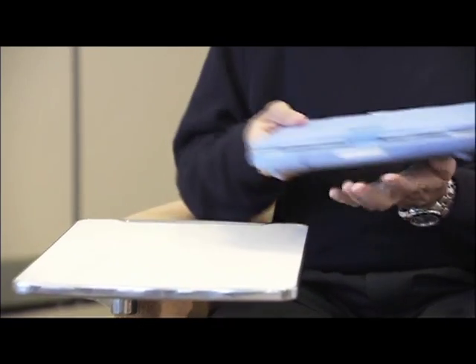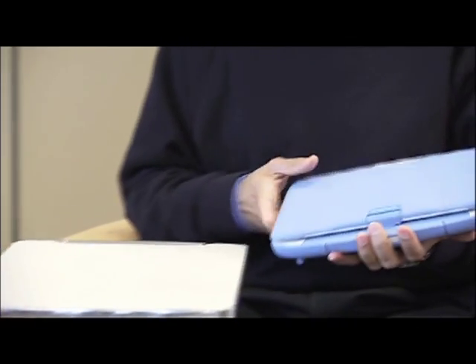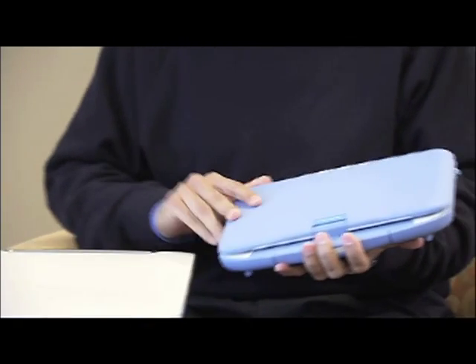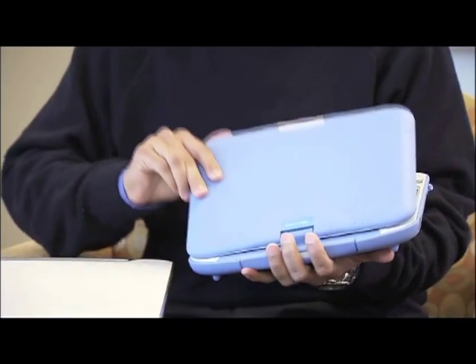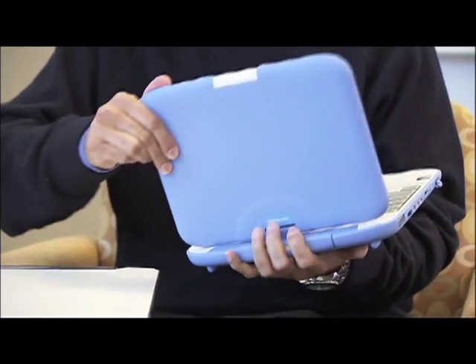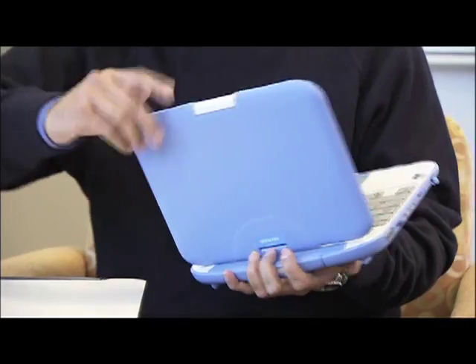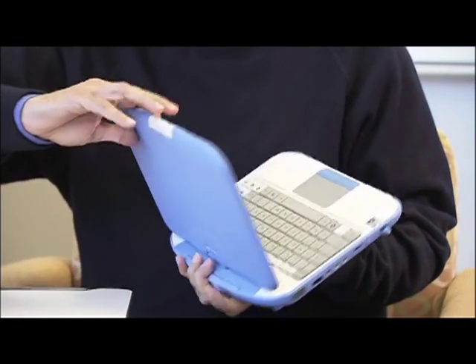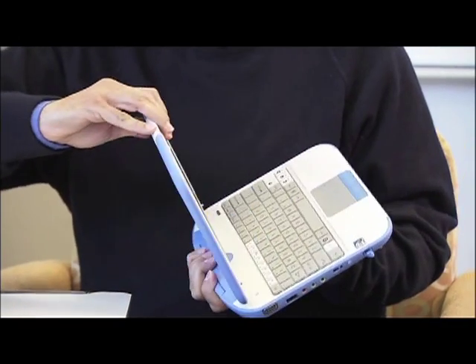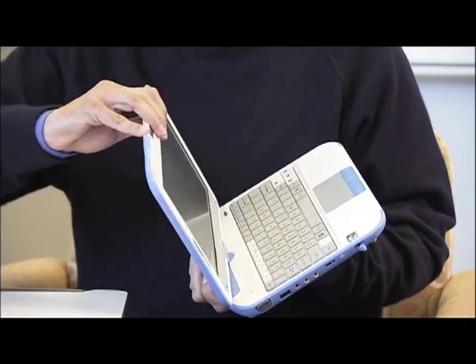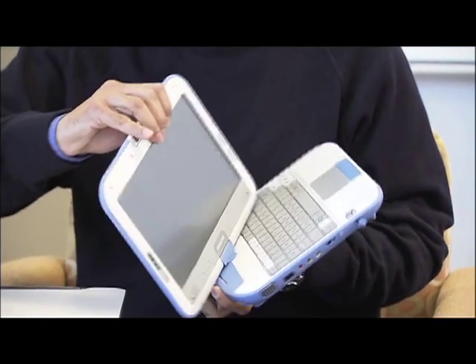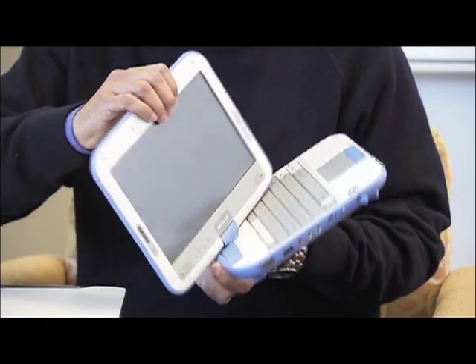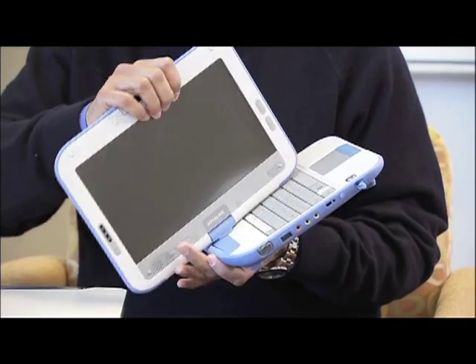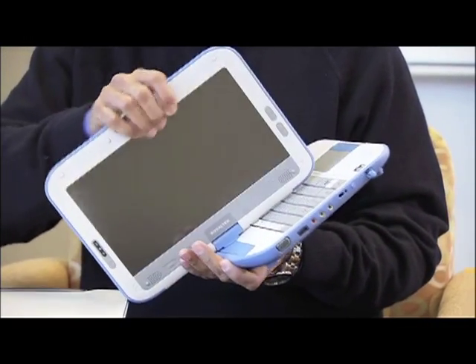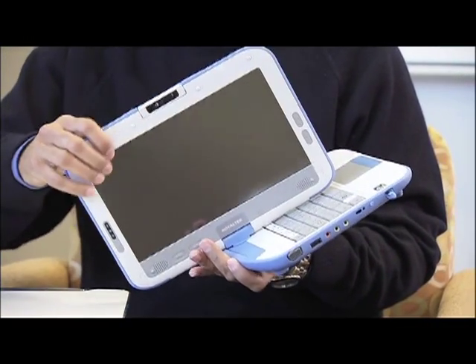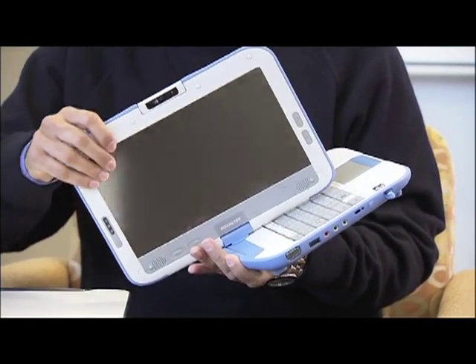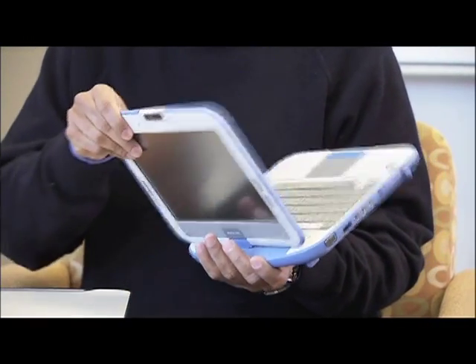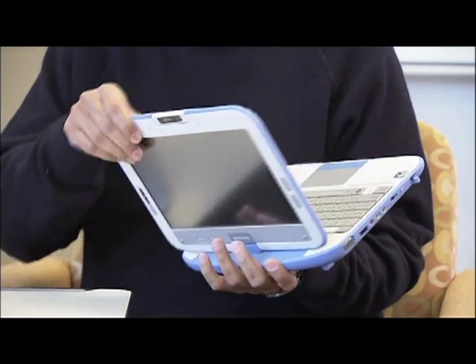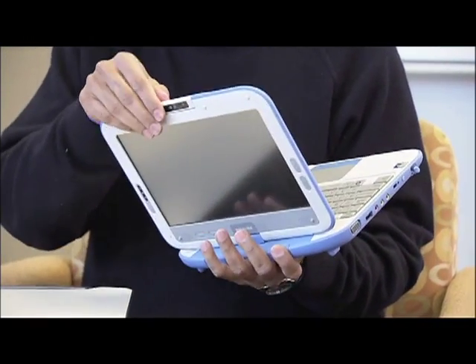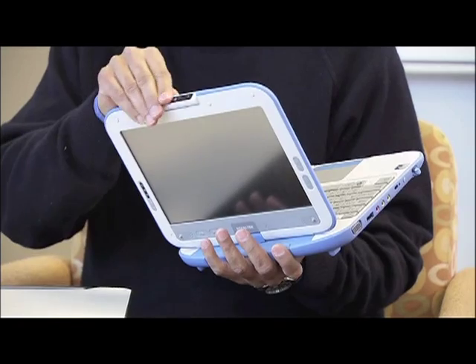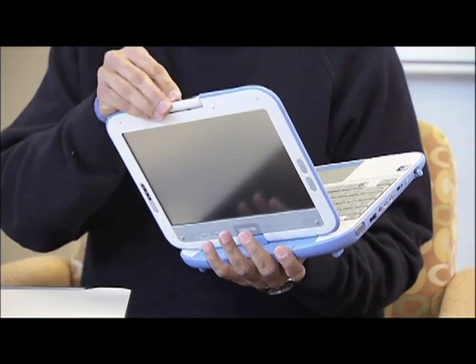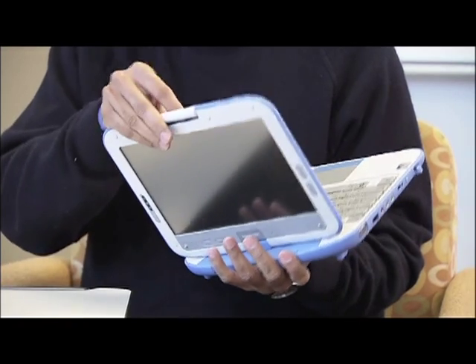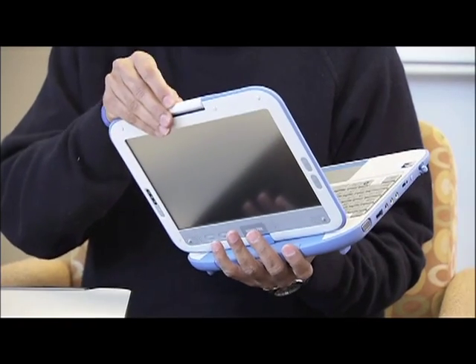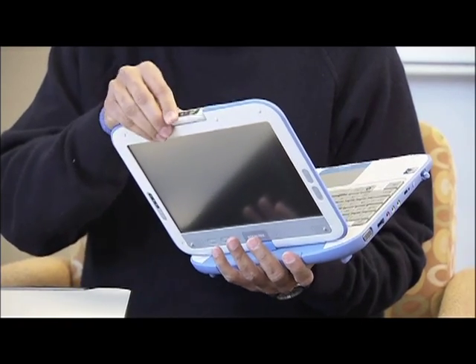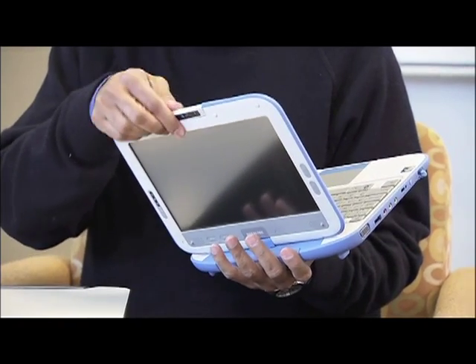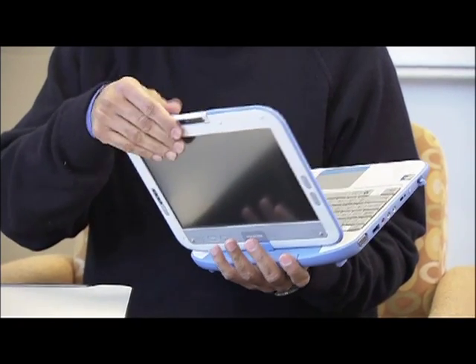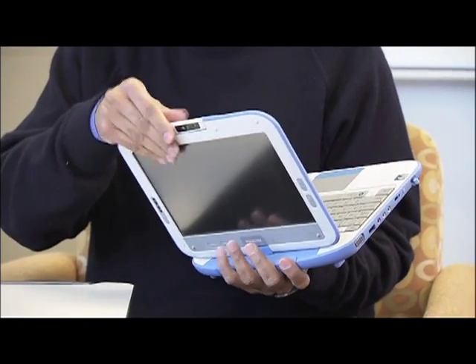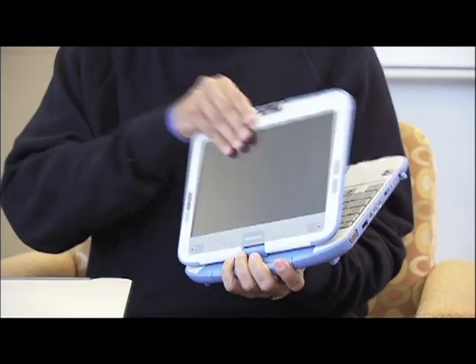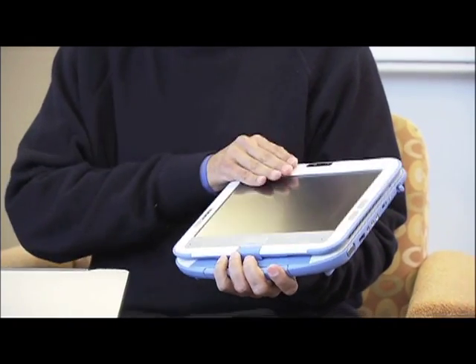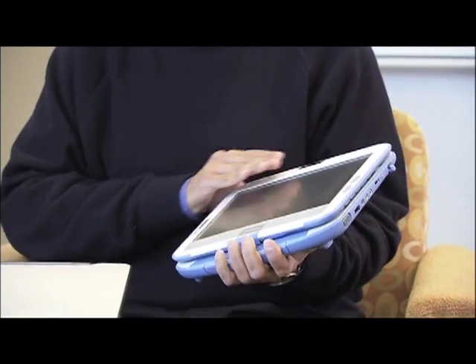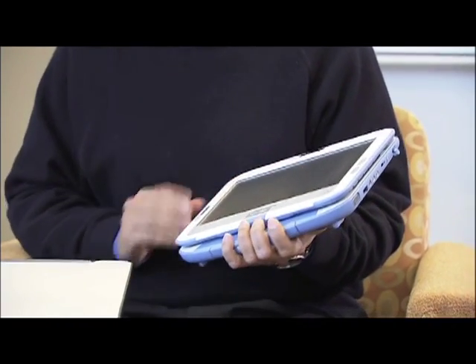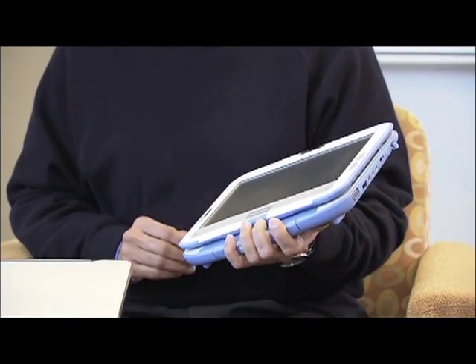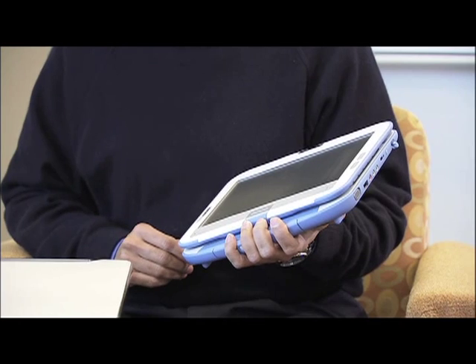The keyboard, the screen, as well as the mouse touchpad are water resistant, so in case kids do drop and spill some water, the PC will still be functional.